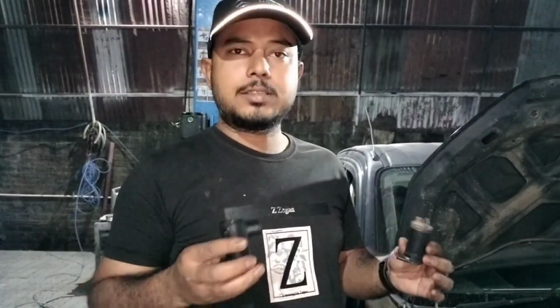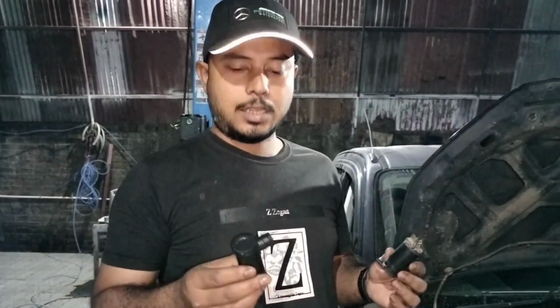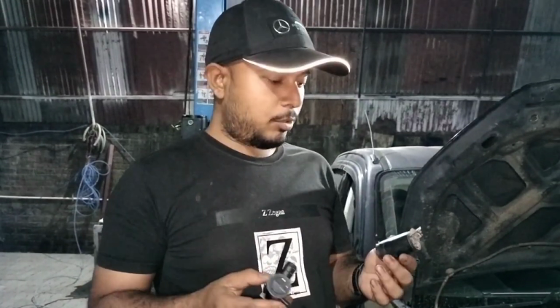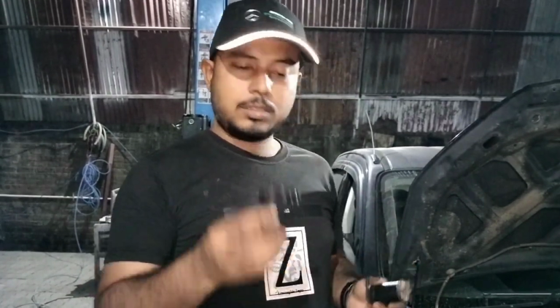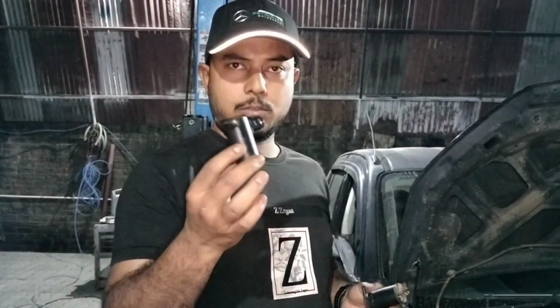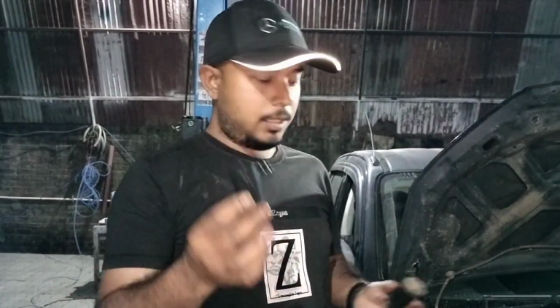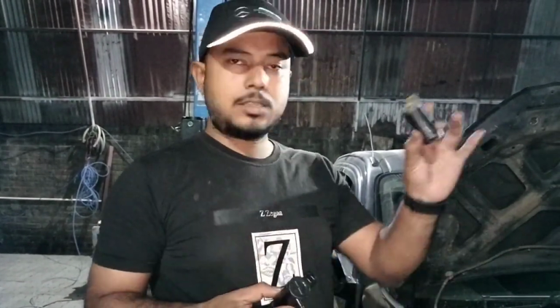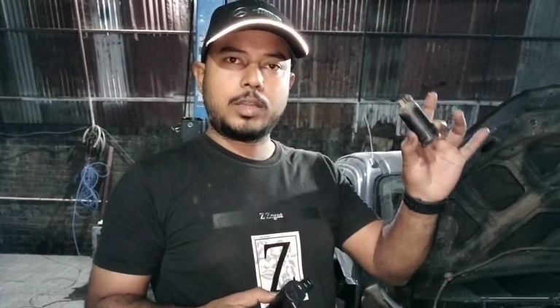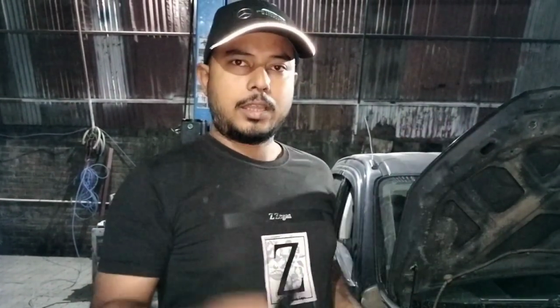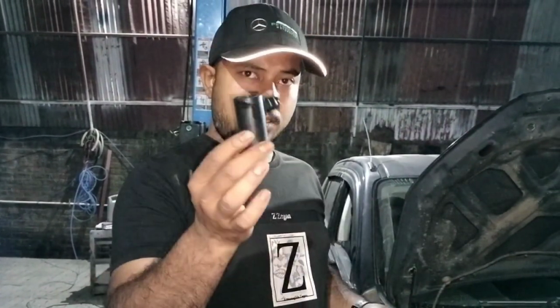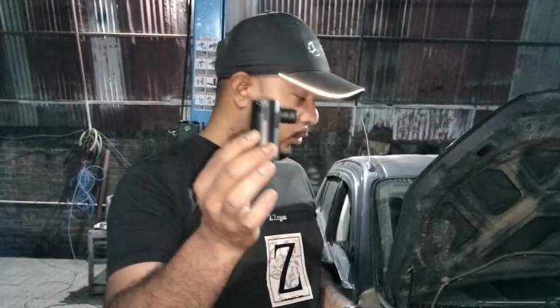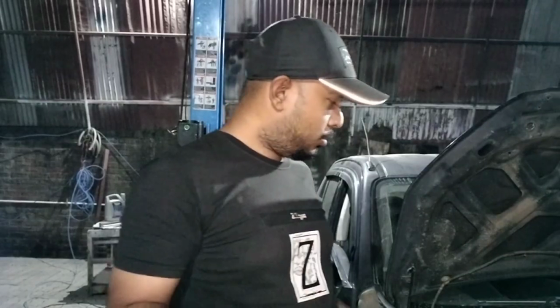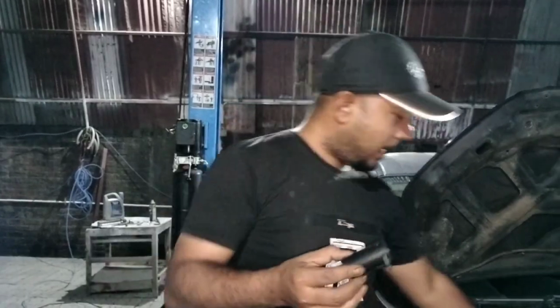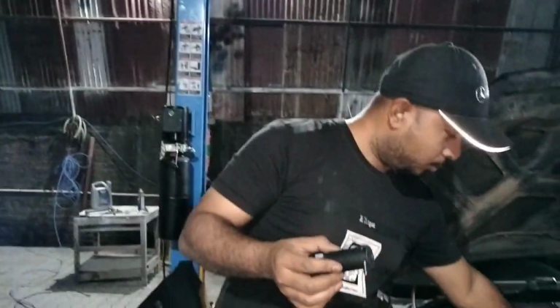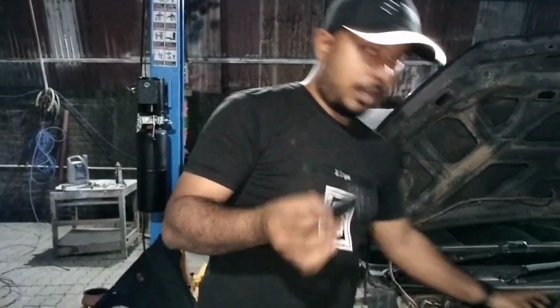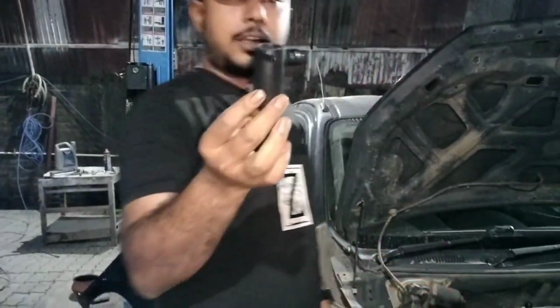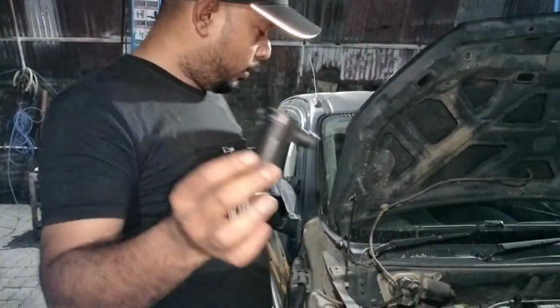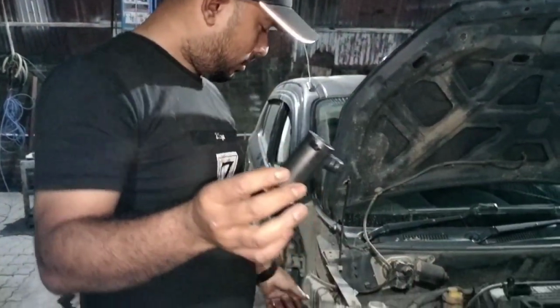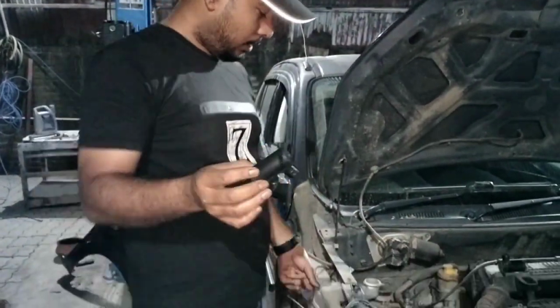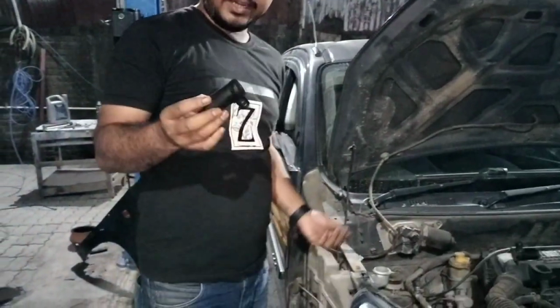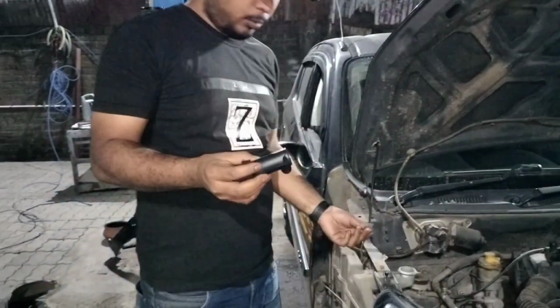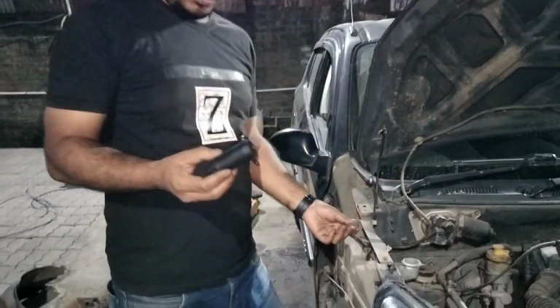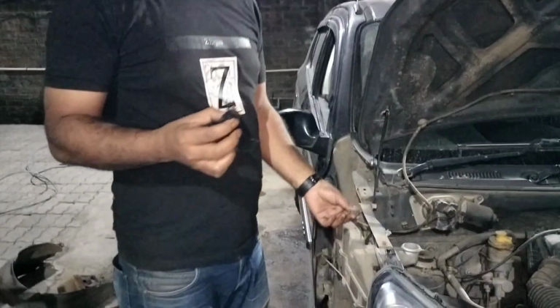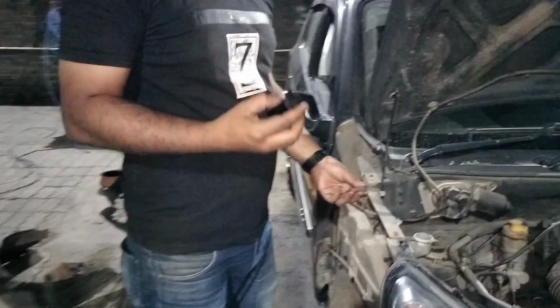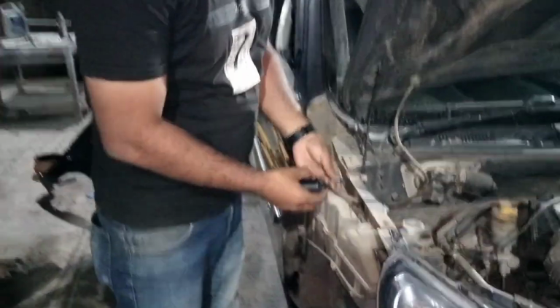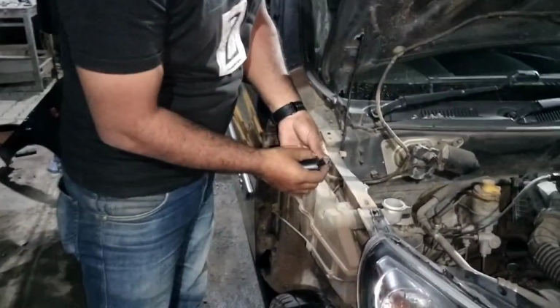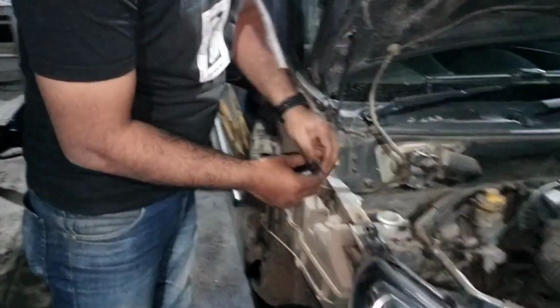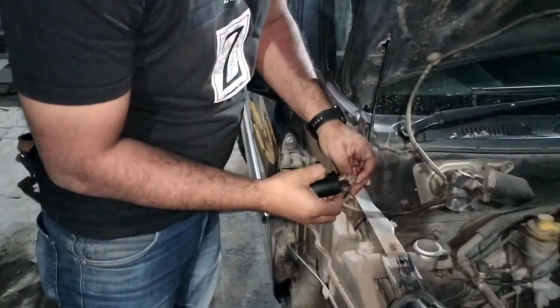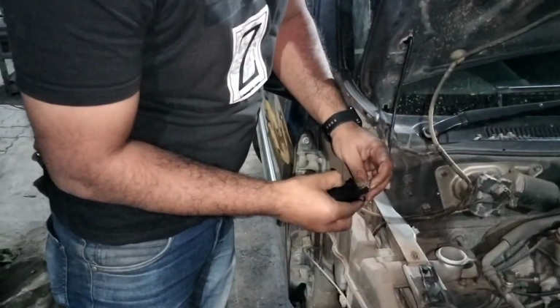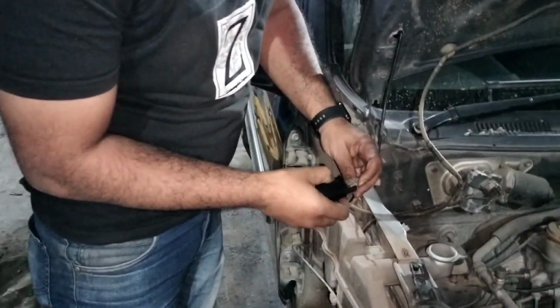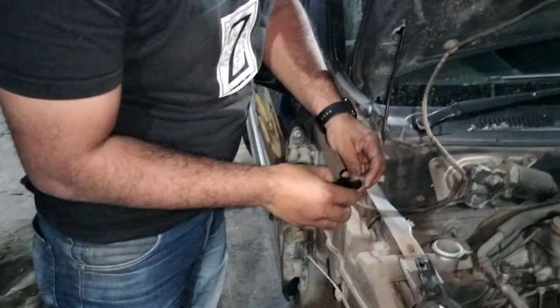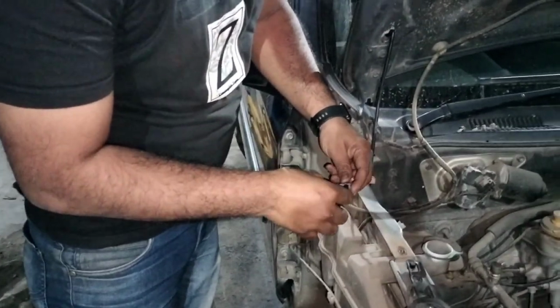I have brought a new motor — this is the old one and this is the new one. I'll show you after fitting the new one into the wiring. It's a direct fit, and I have fitted it.